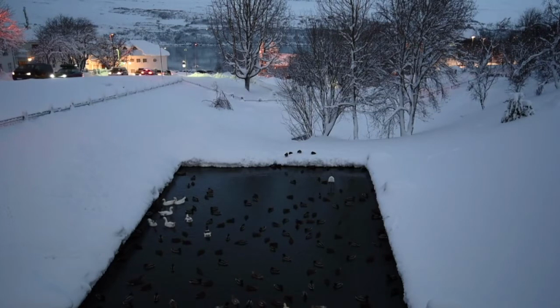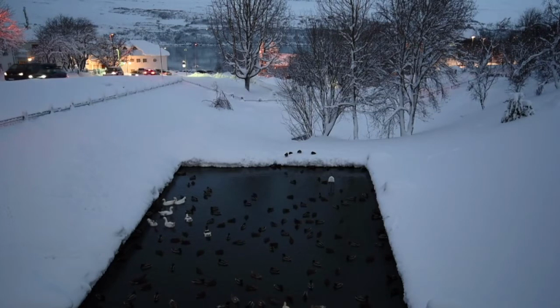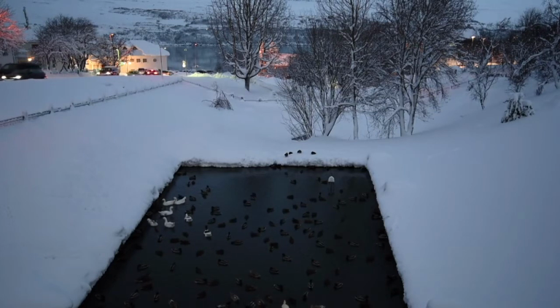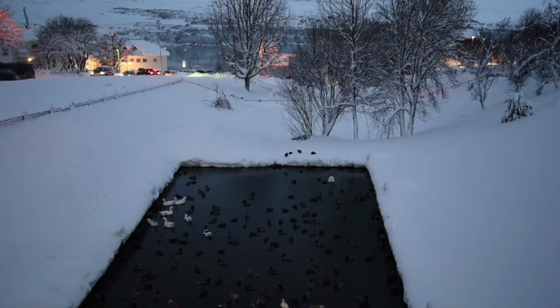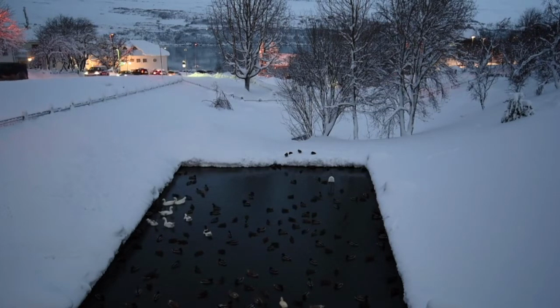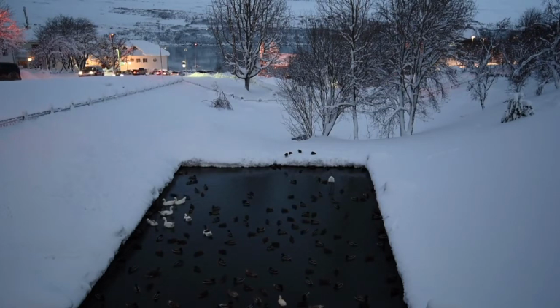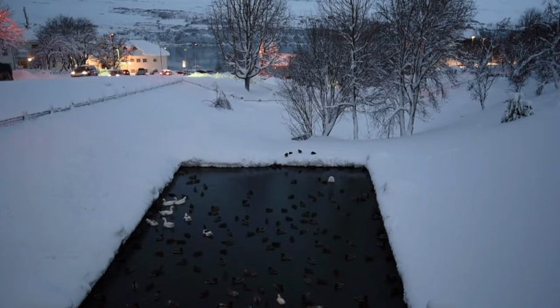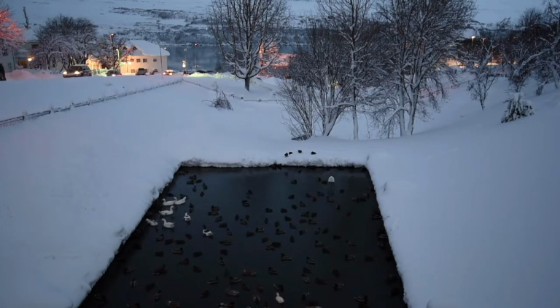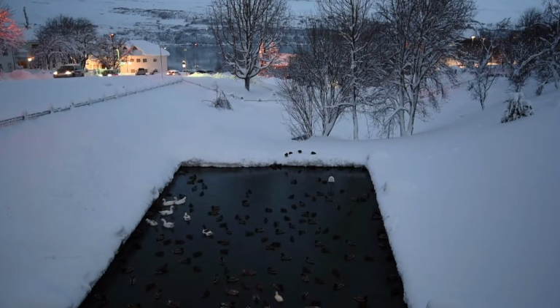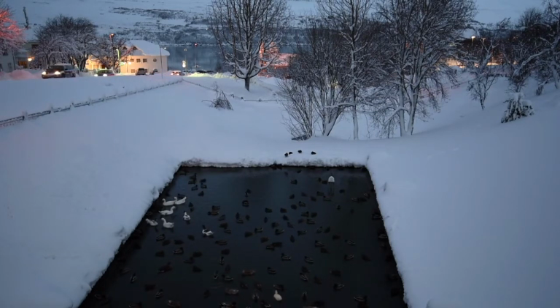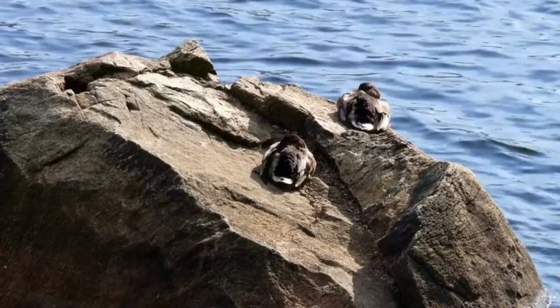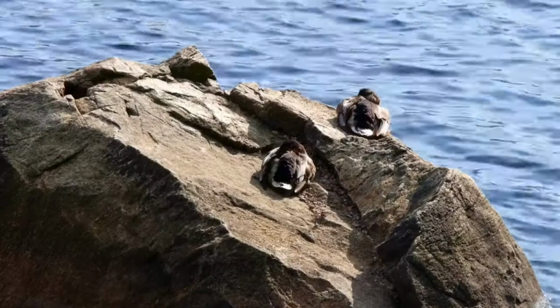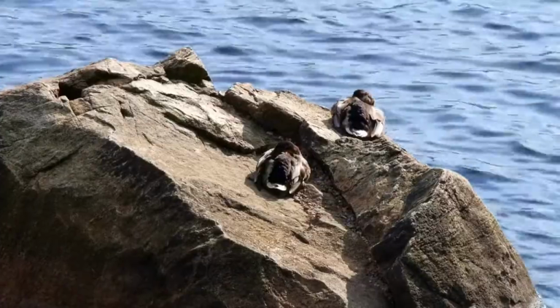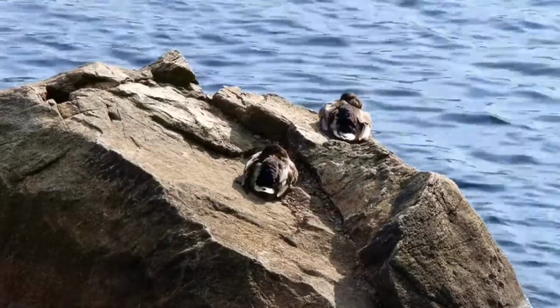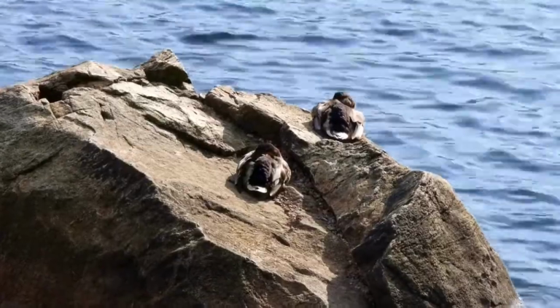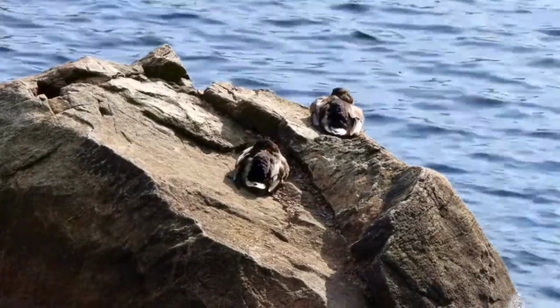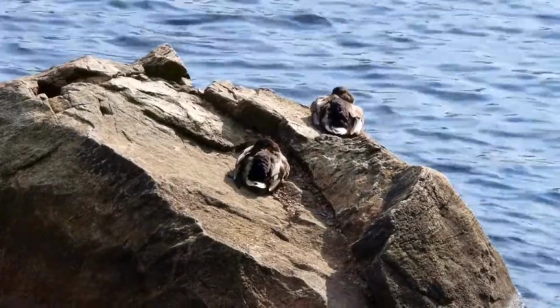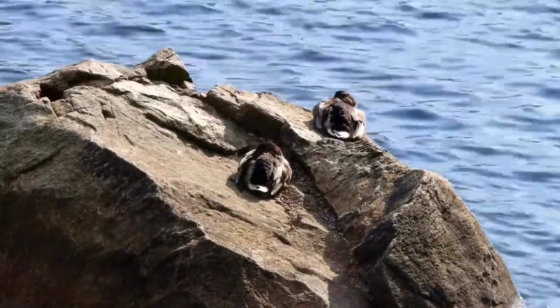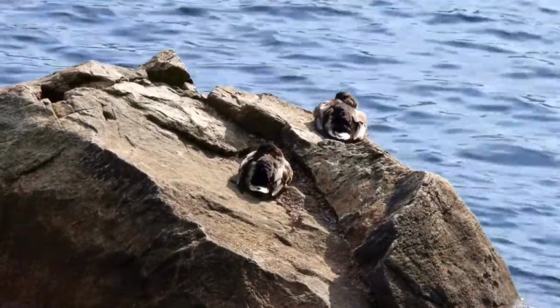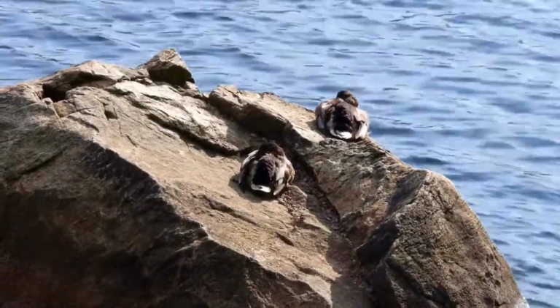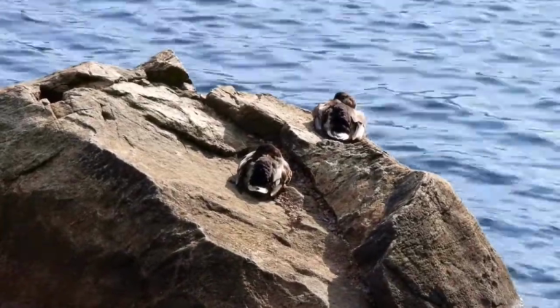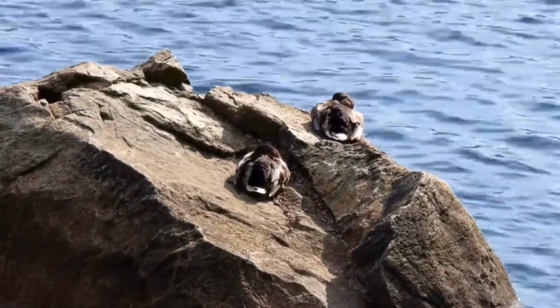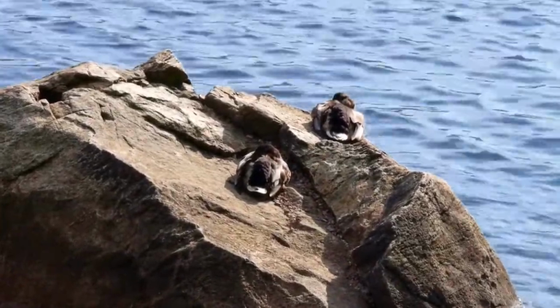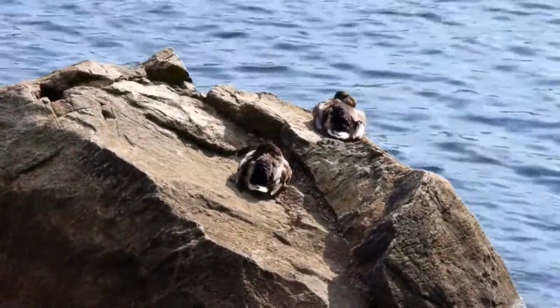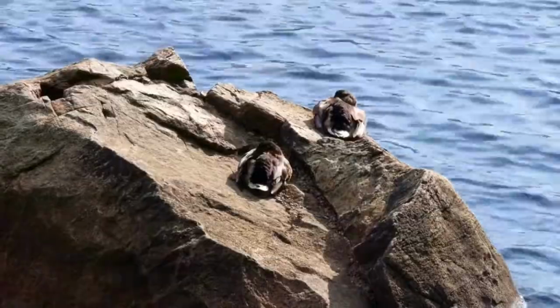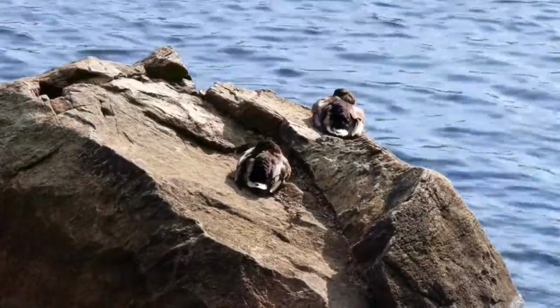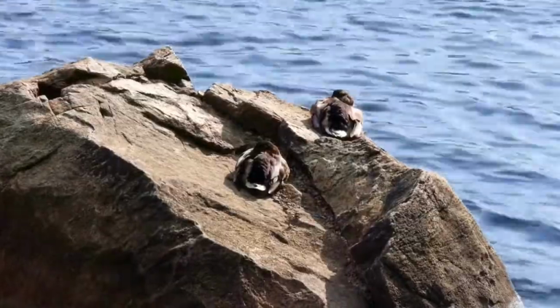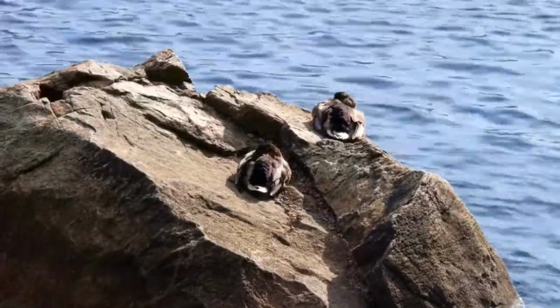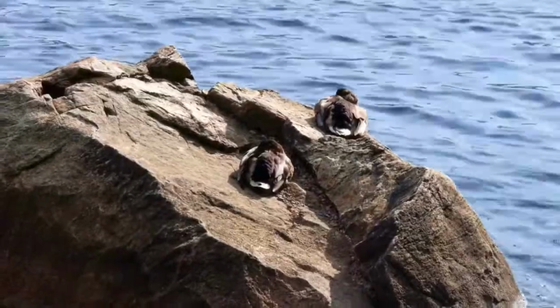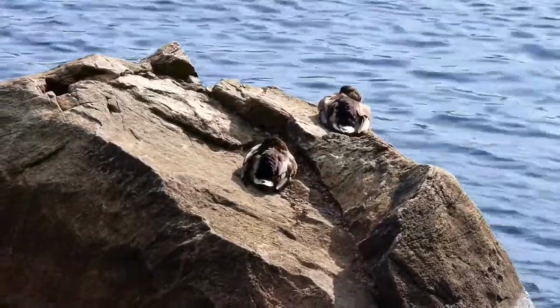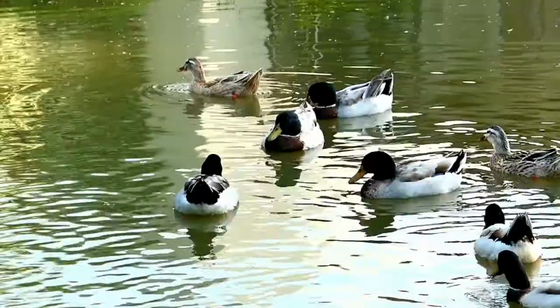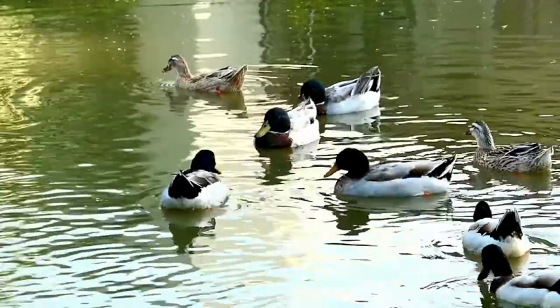Ducks have webbed feet that are designed to help them swim. They use their webbed feet as paddles, and their amazing circulatory system allows them to swim in cold water.